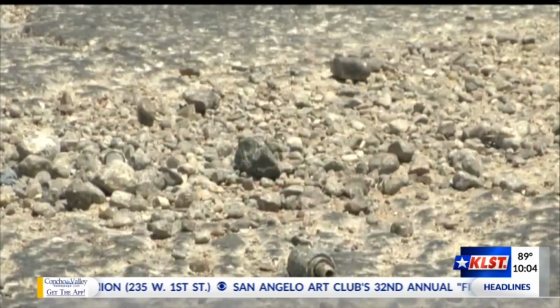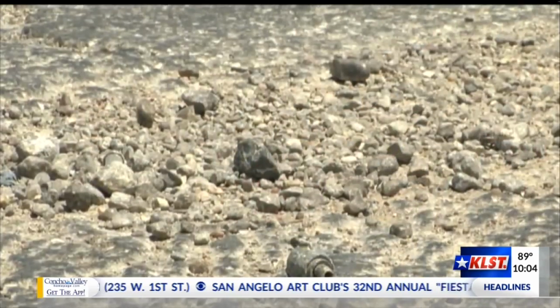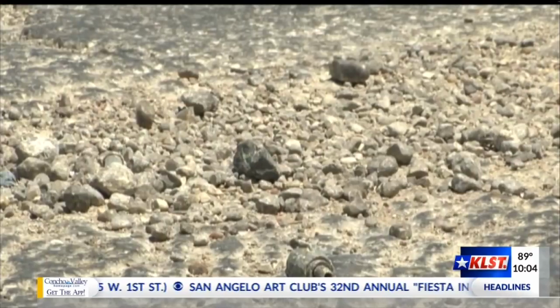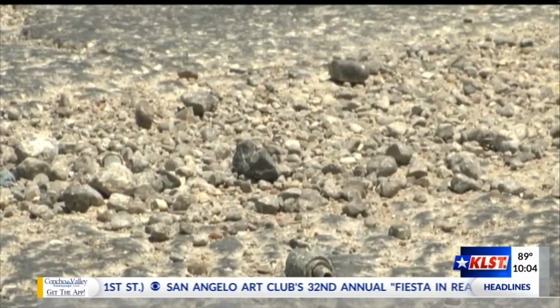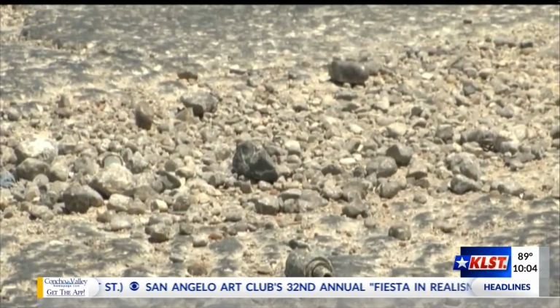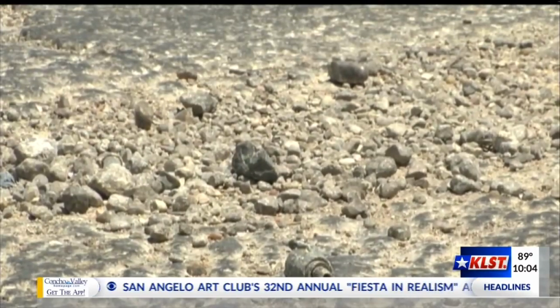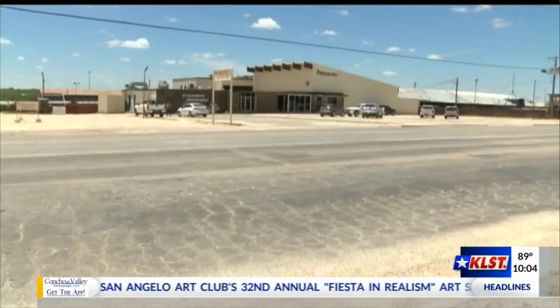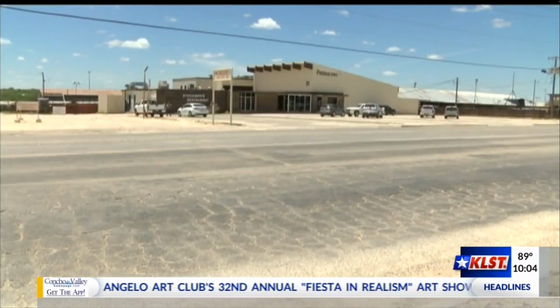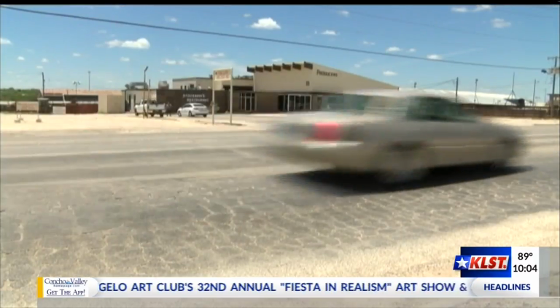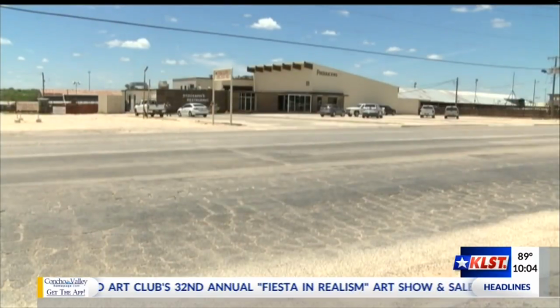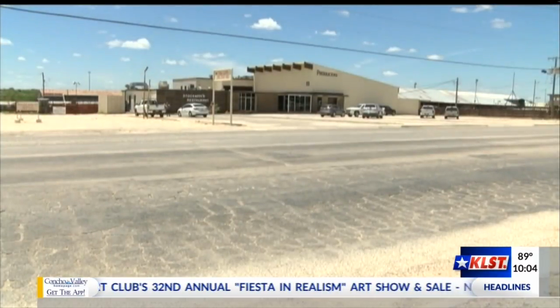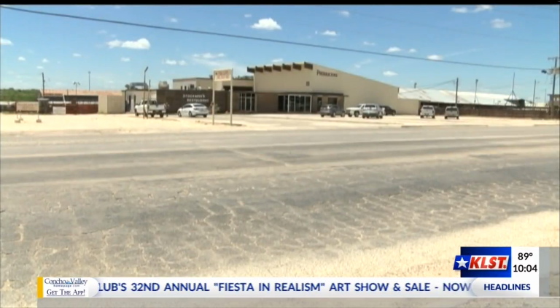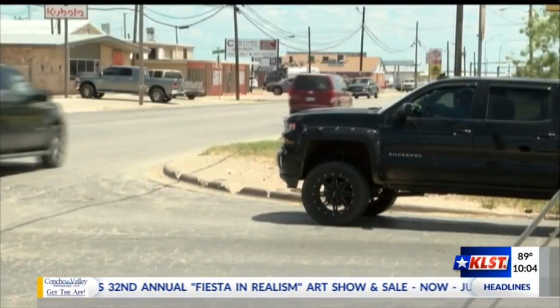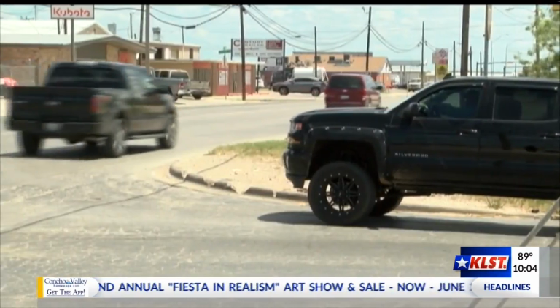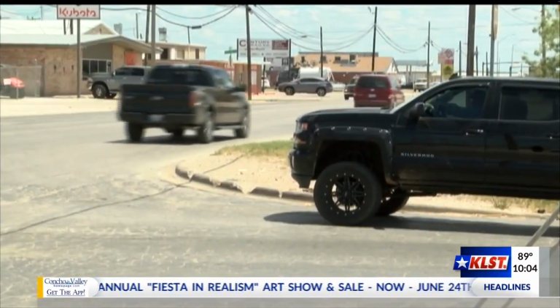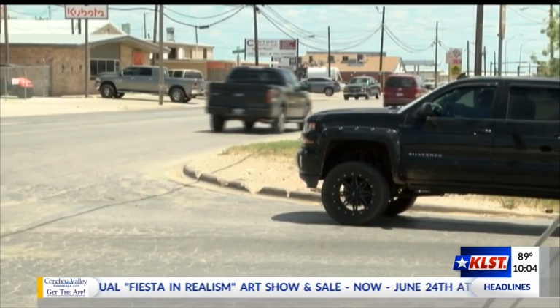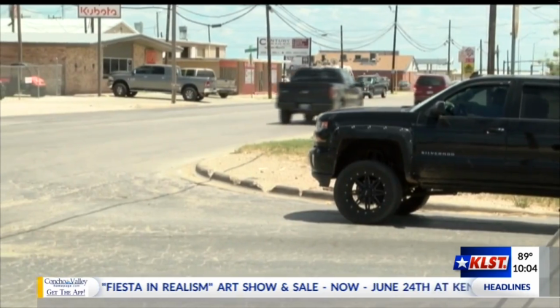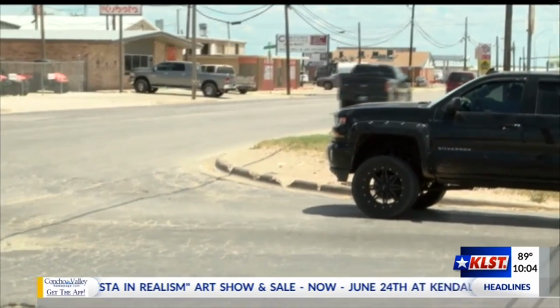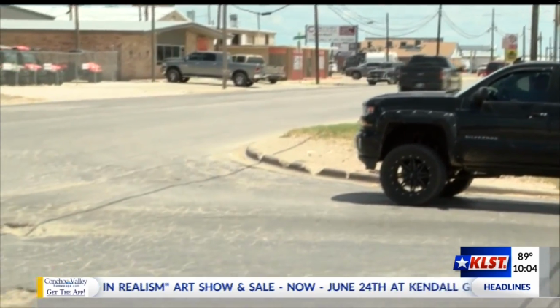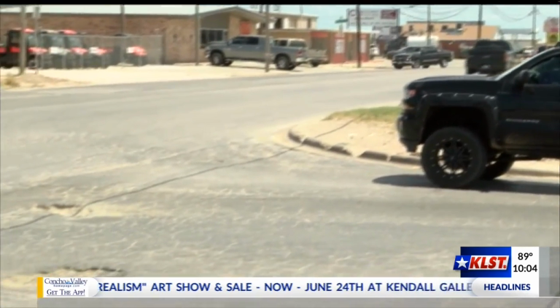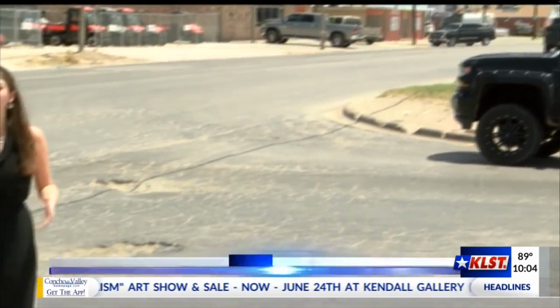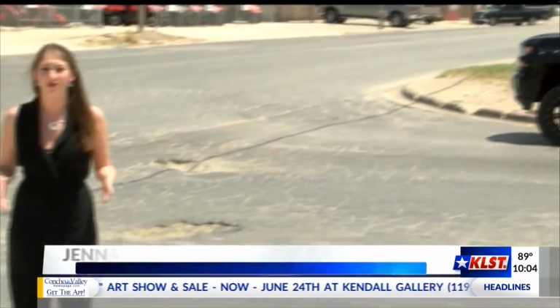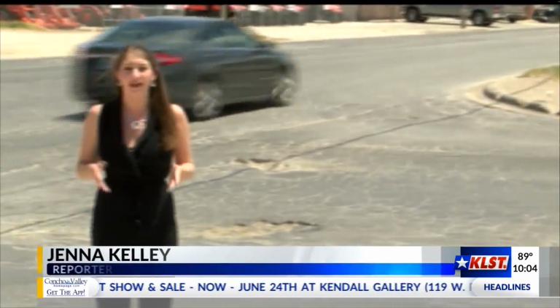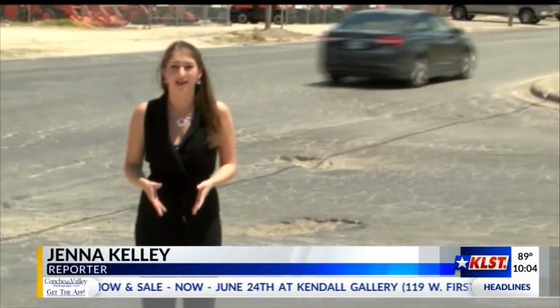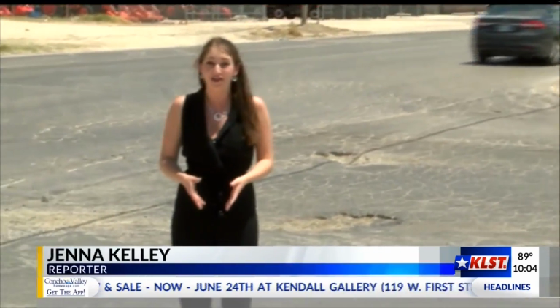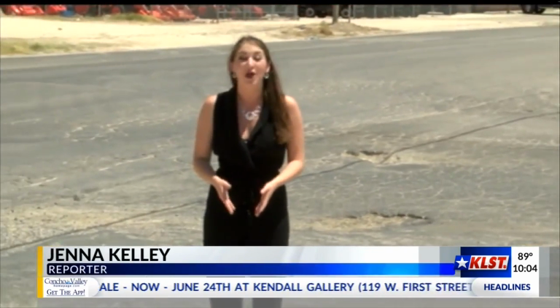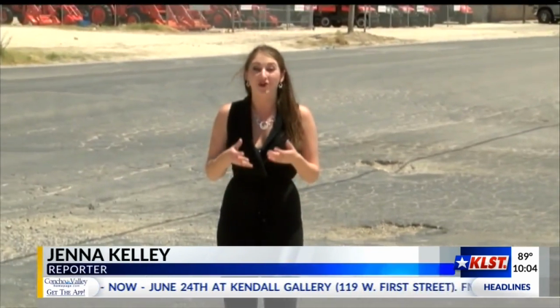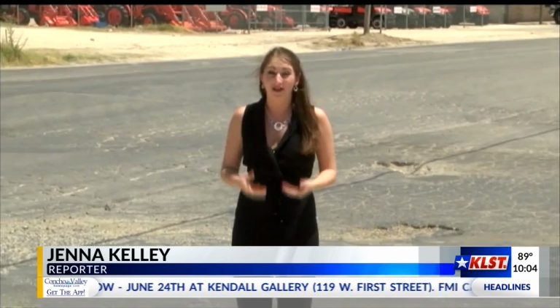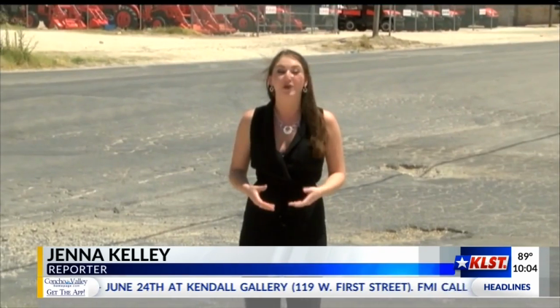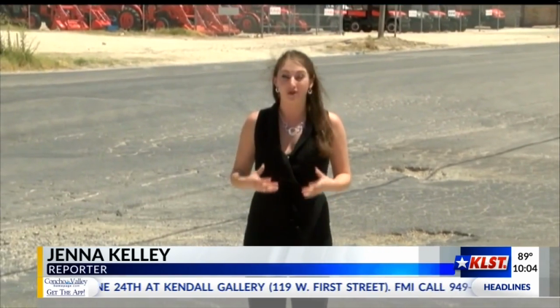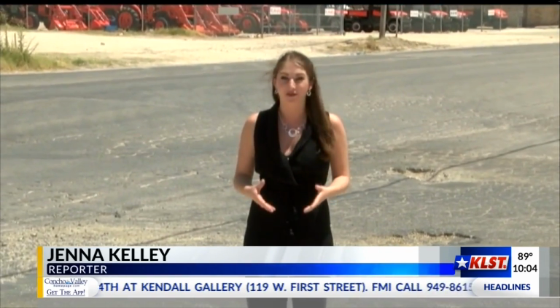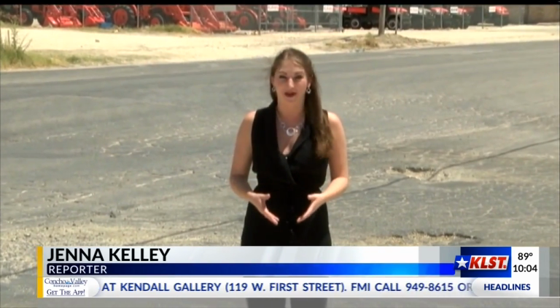Then we'll be building the roadway on top of those lines from the ground up. For years, drivers have been driving here on Bell Street with cracks all over the roads. Right now it has asphalt, but starting Monday, it will be rebuilt with cement.